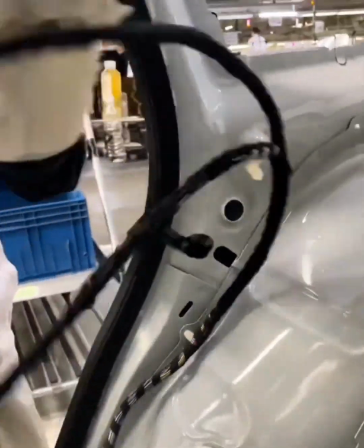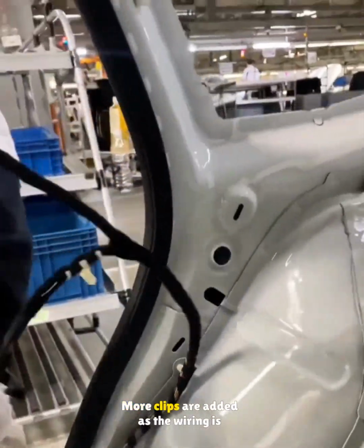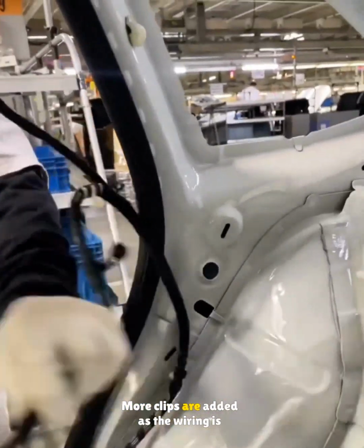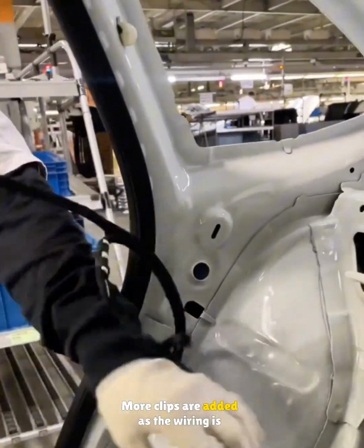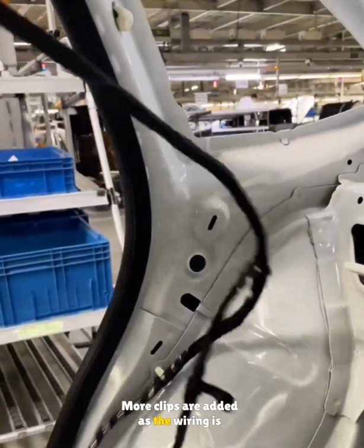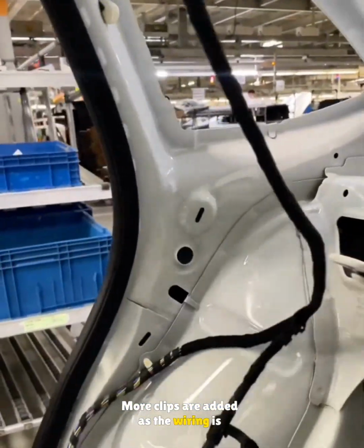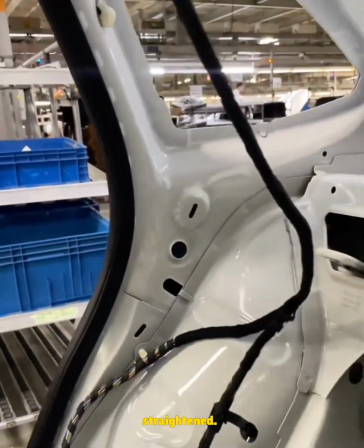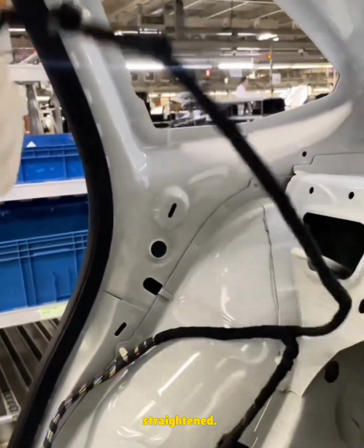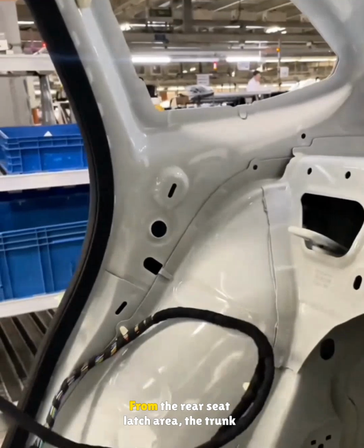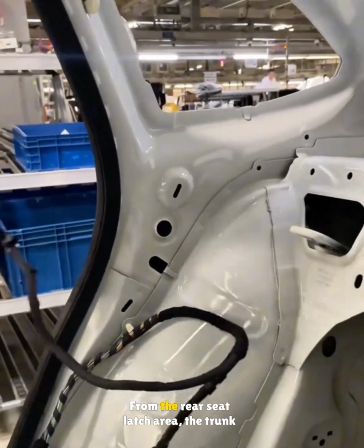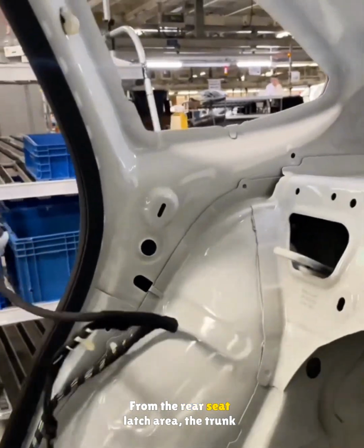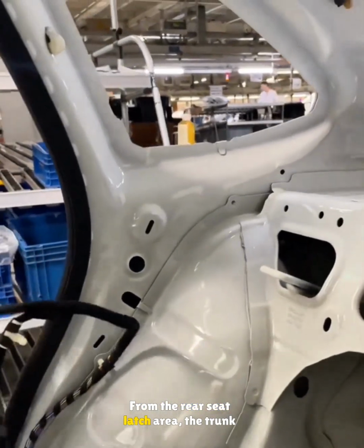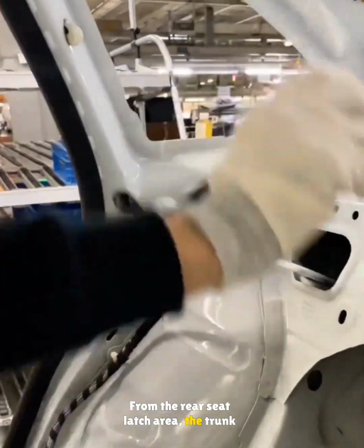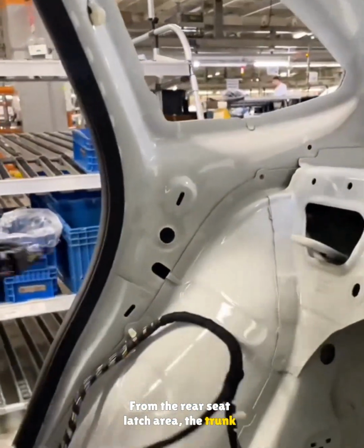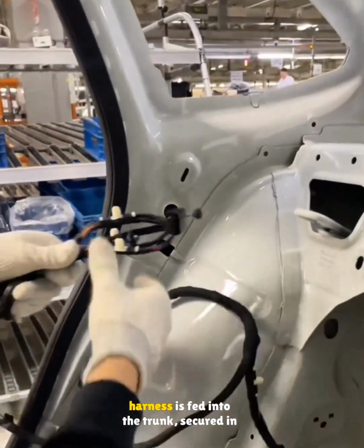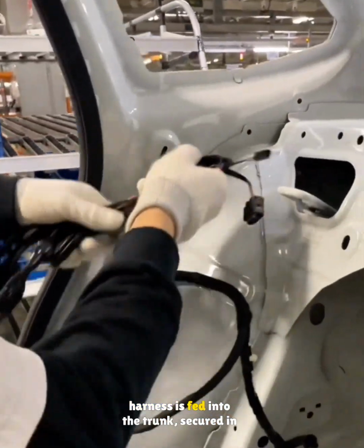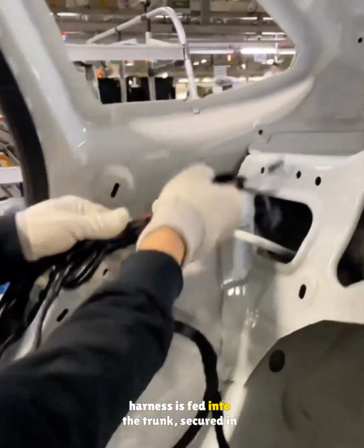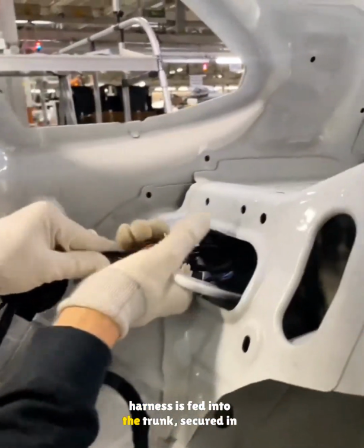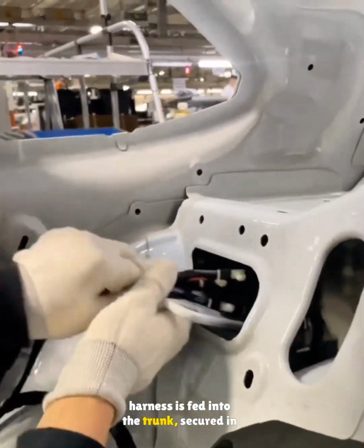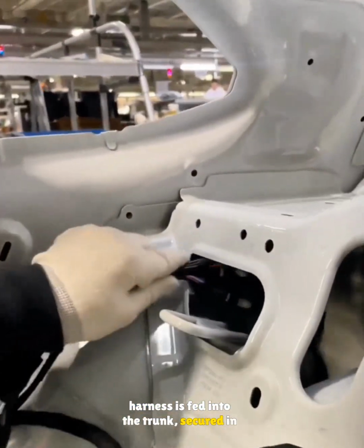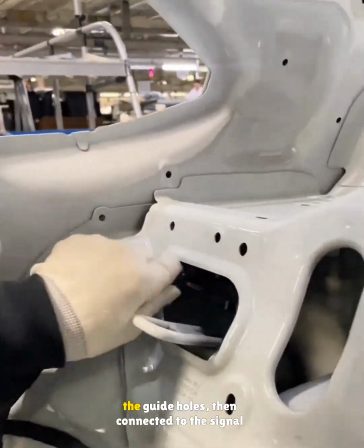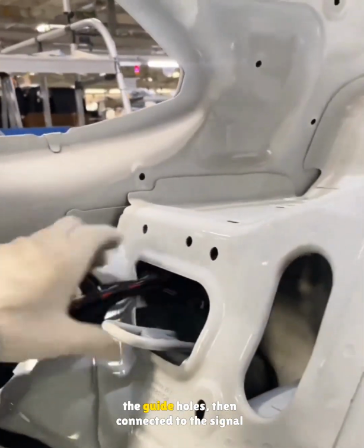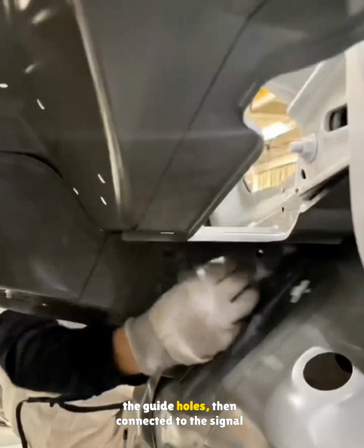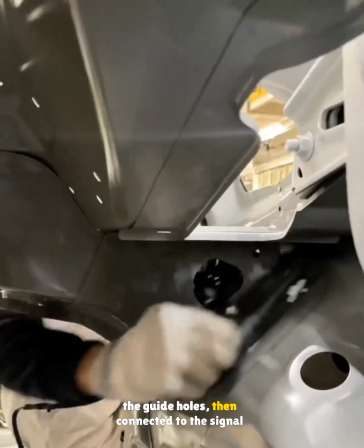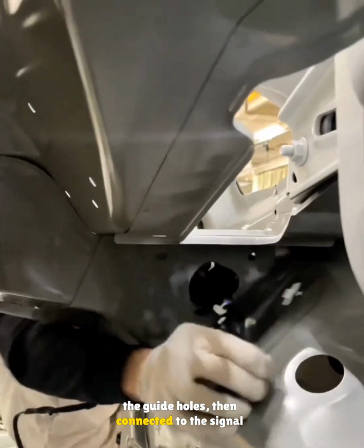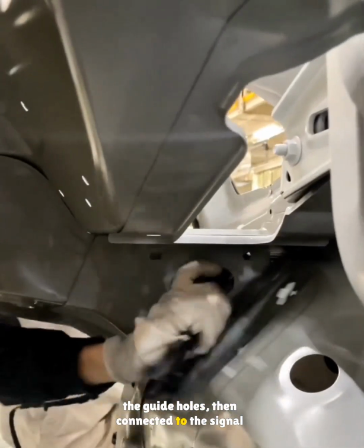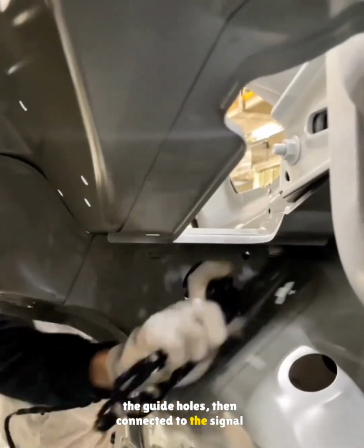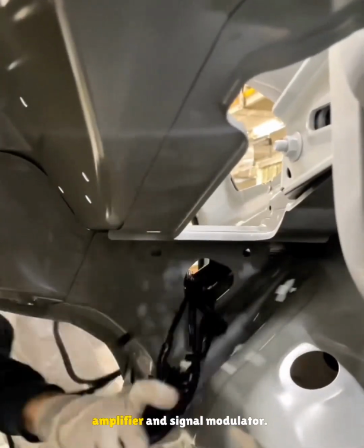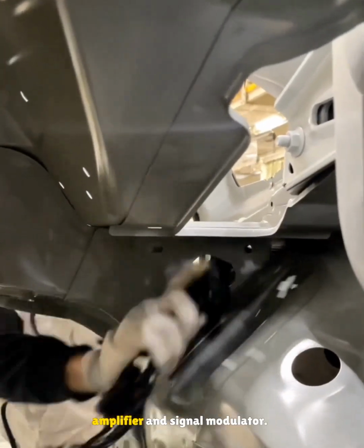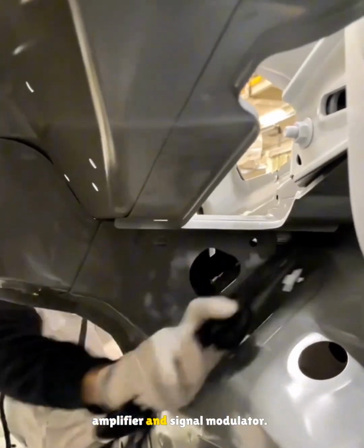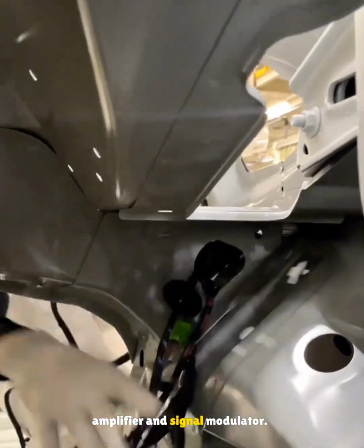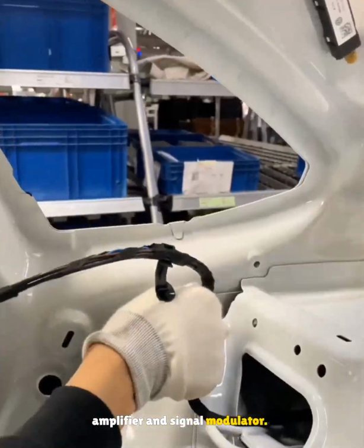More clips are added as the wiring is straightened. From the rear seat latch area, the trunk harness is fed into the trunk, secured in the guide holes, then connected to the signal amplifier and signal modulator.